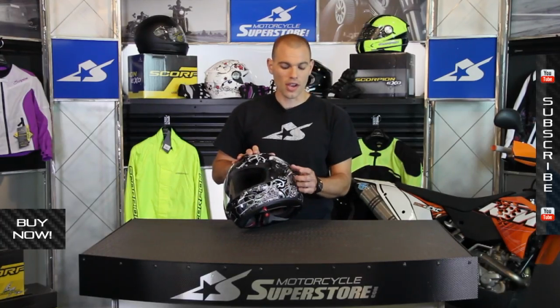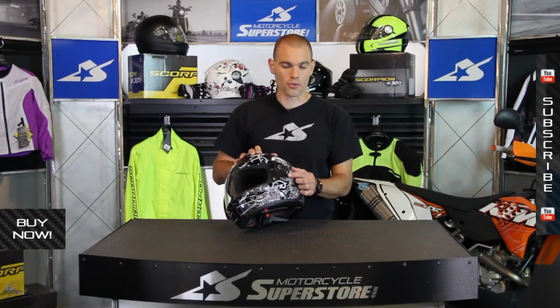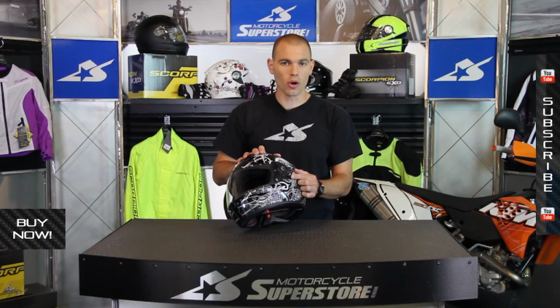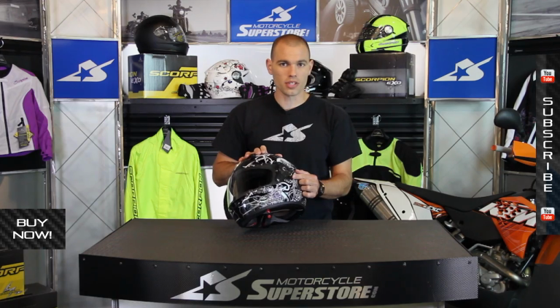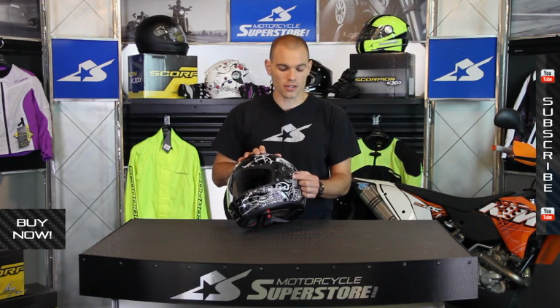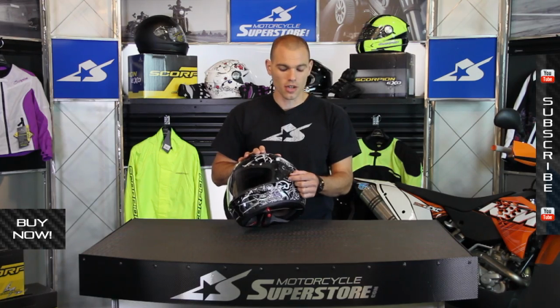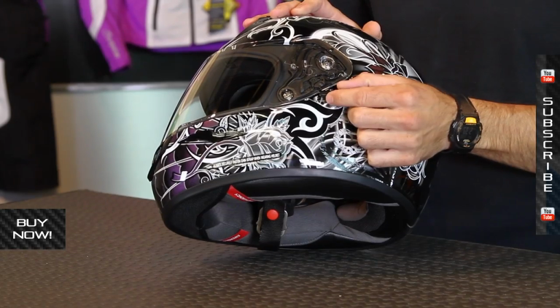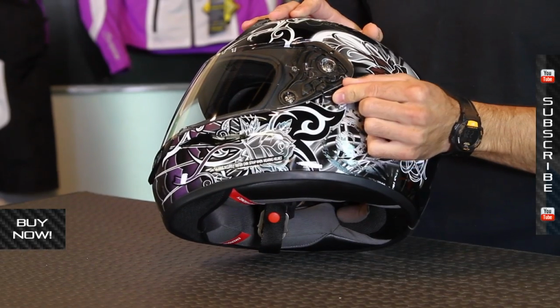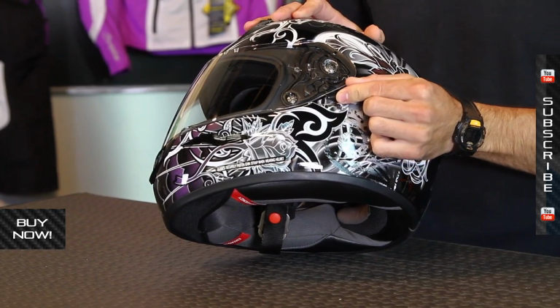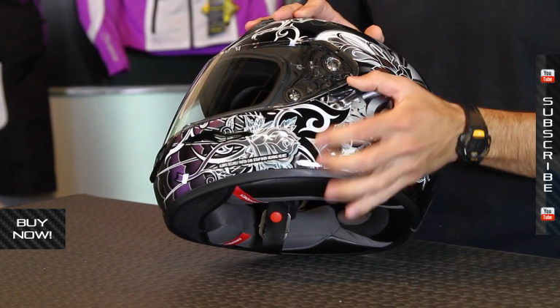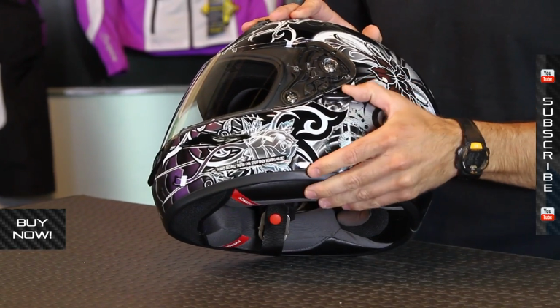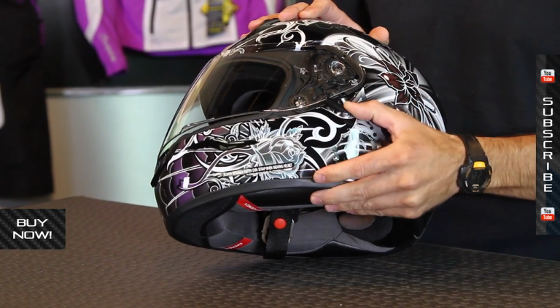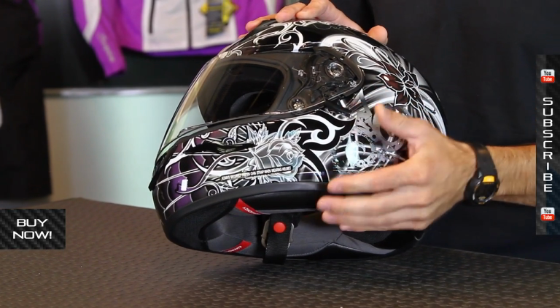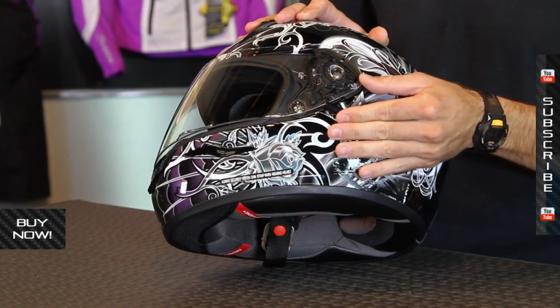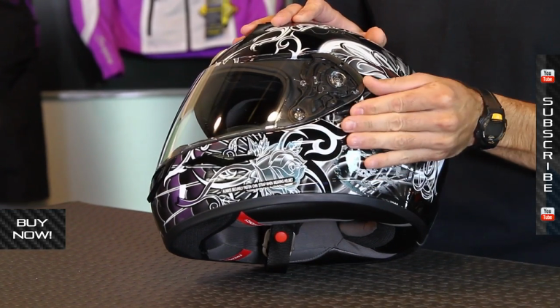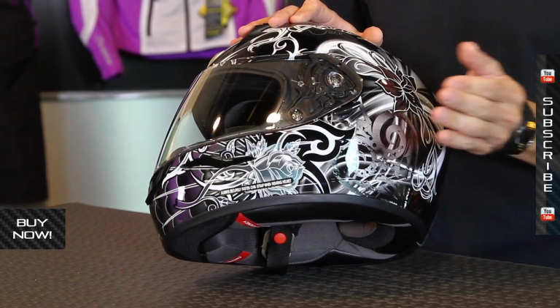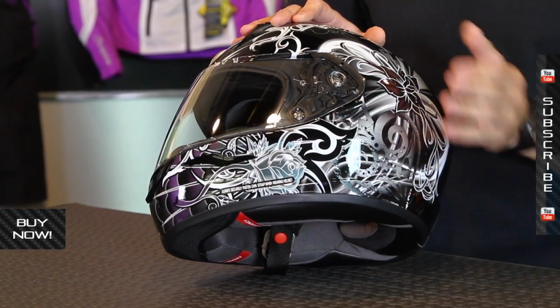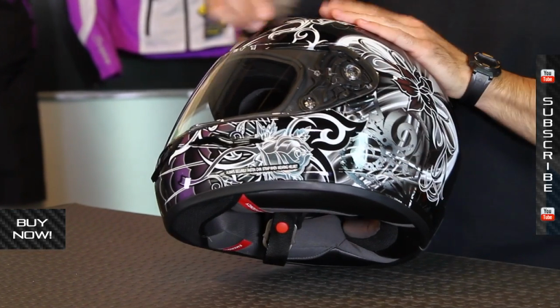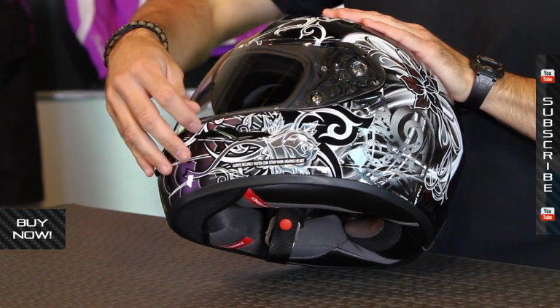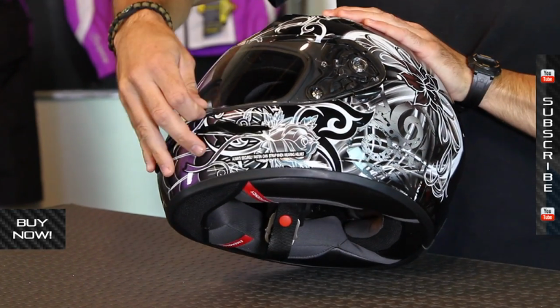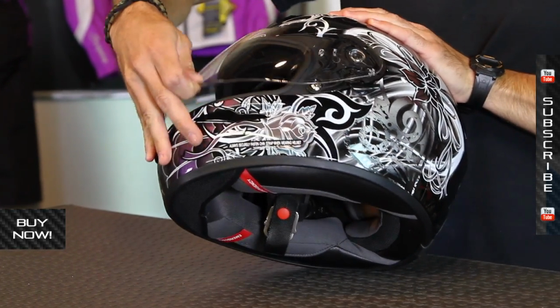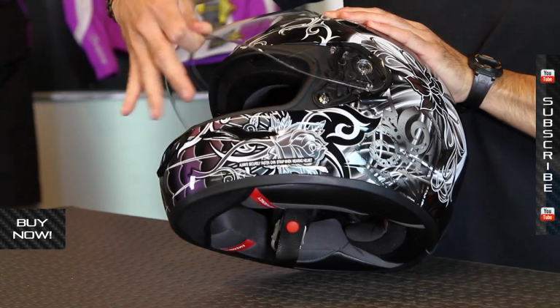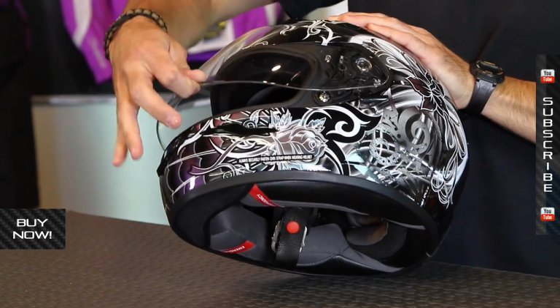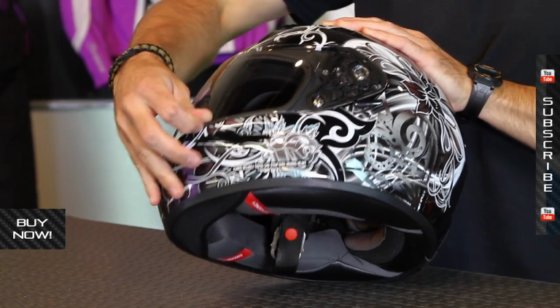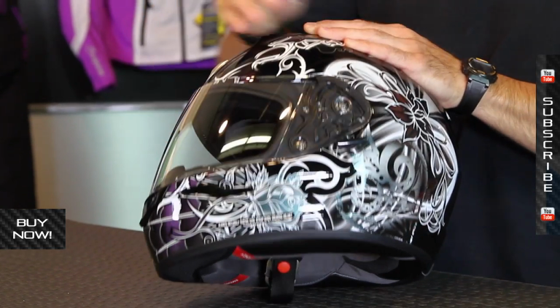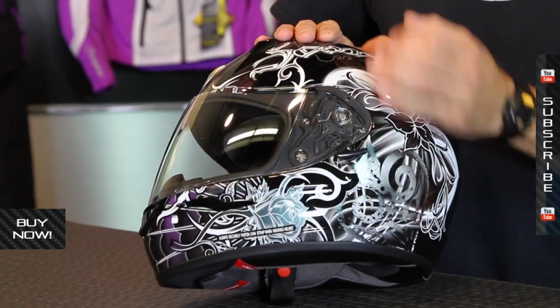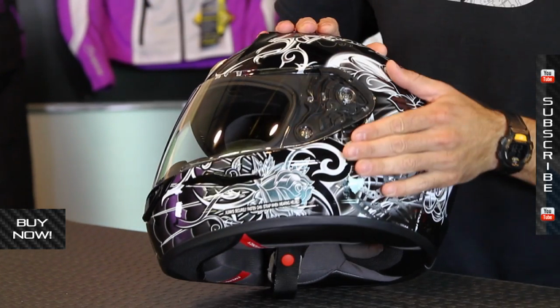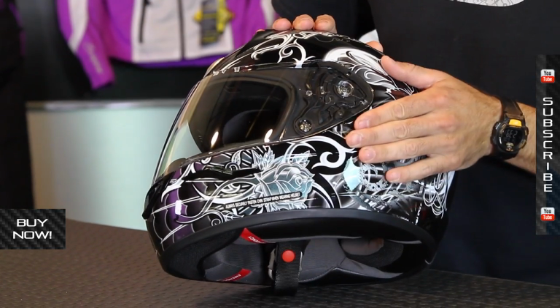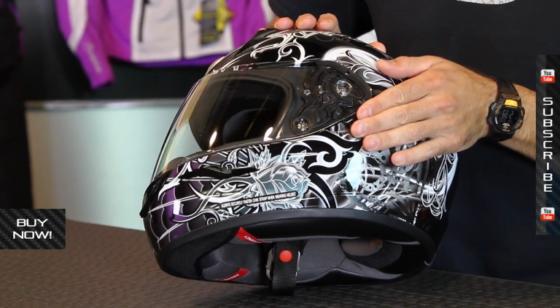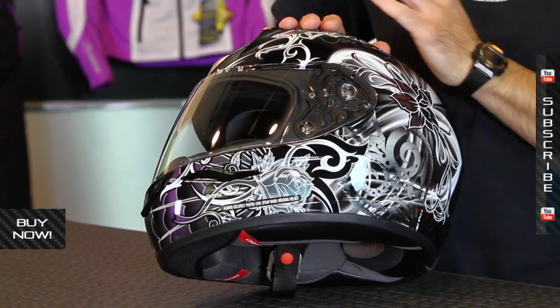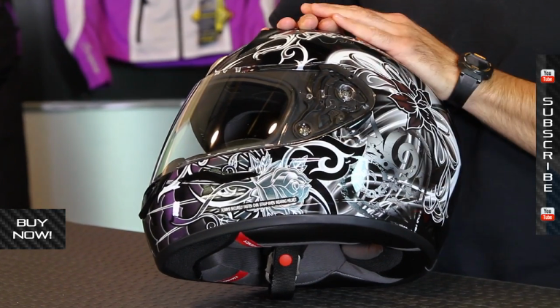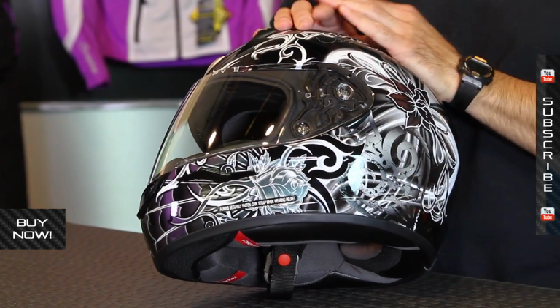You have a three-mode selector as far as how the shield works. You can crack it open, leave it in the normal position so it can open and close, and you can also lock it into place.